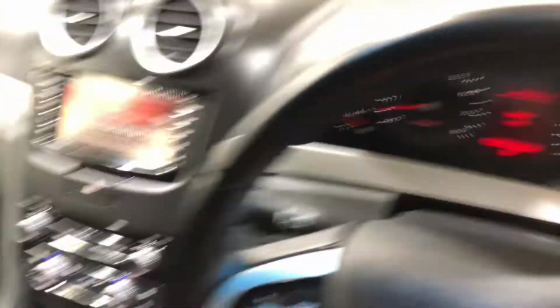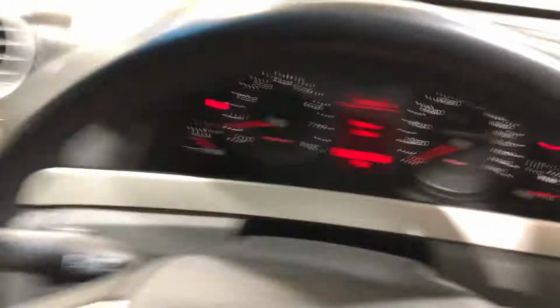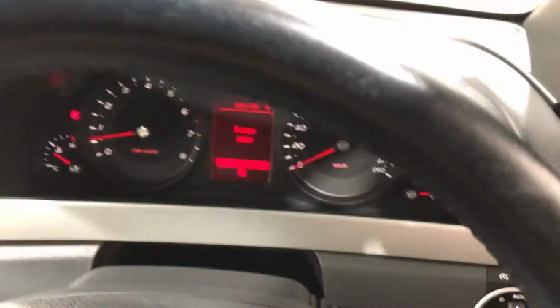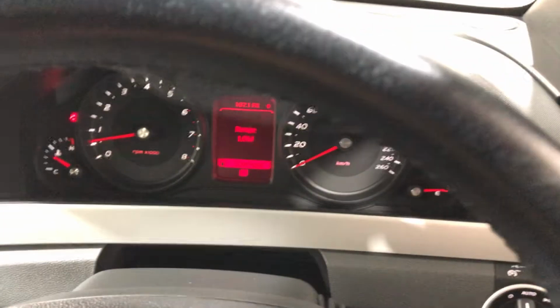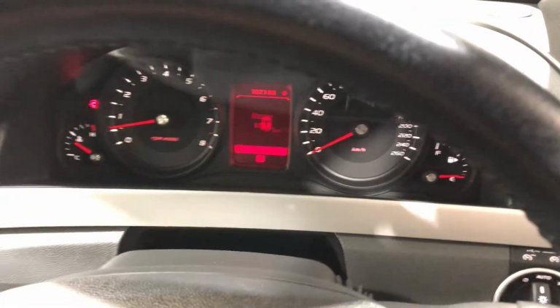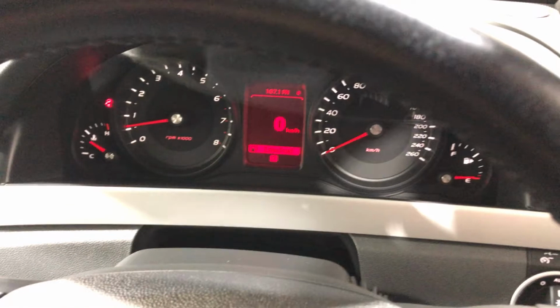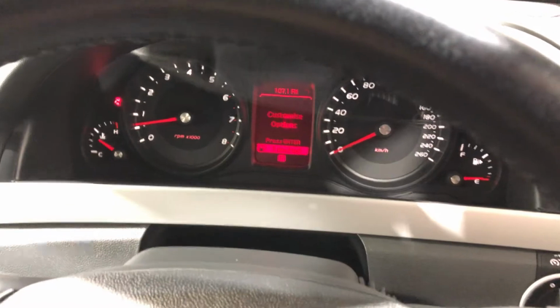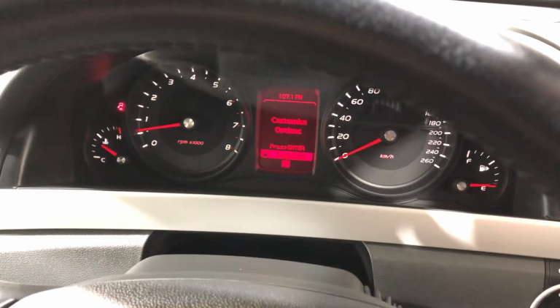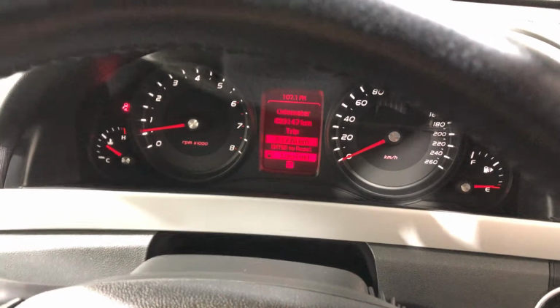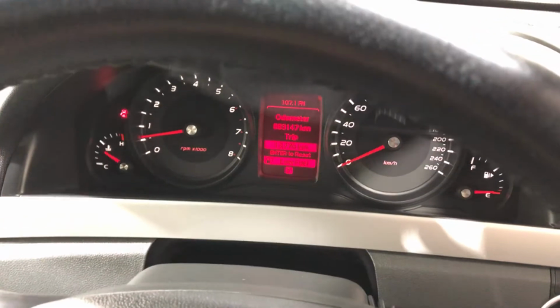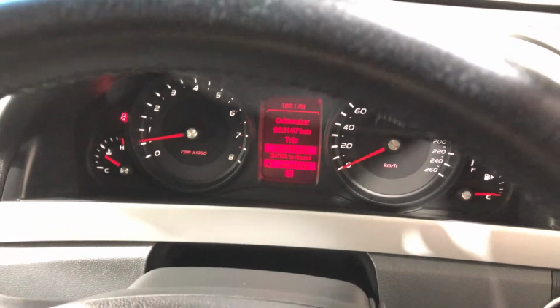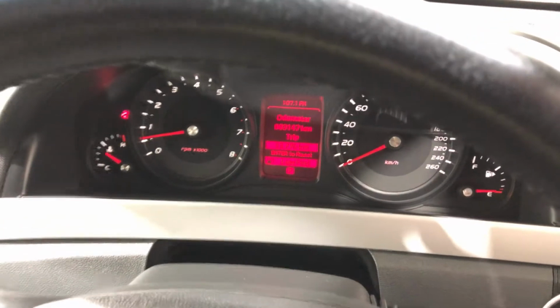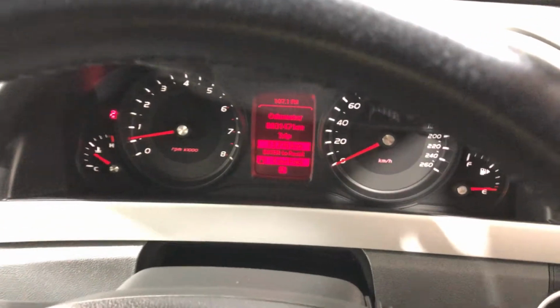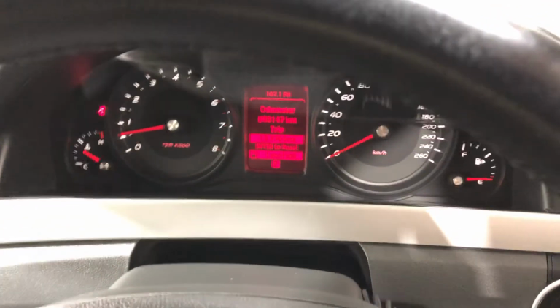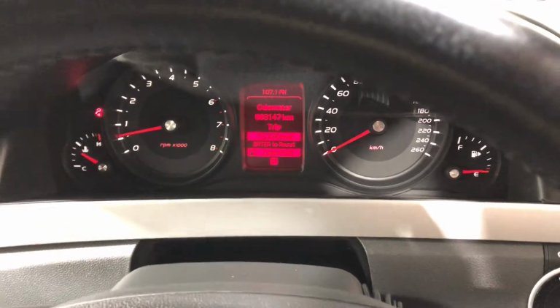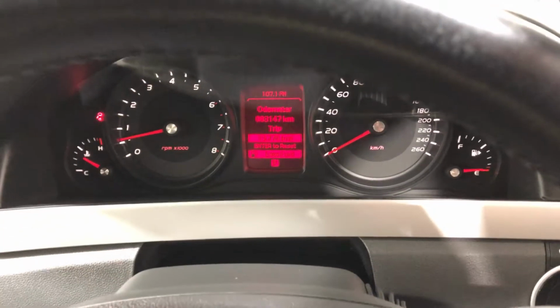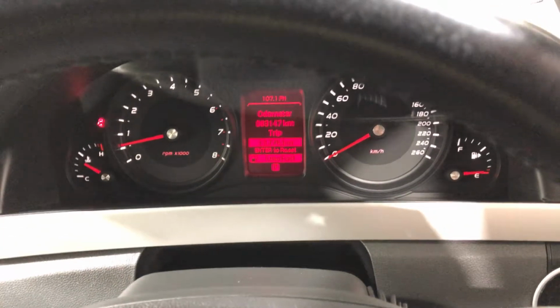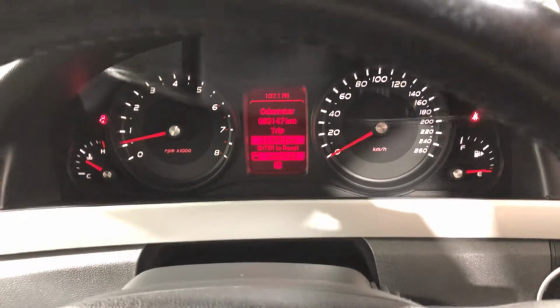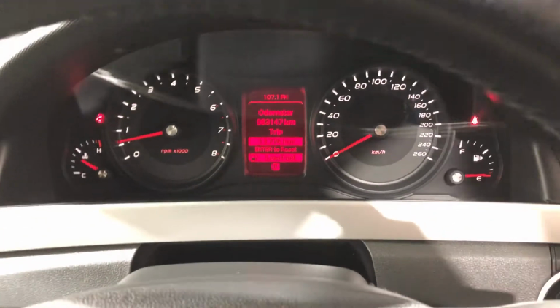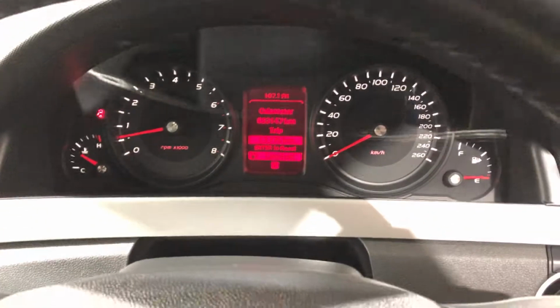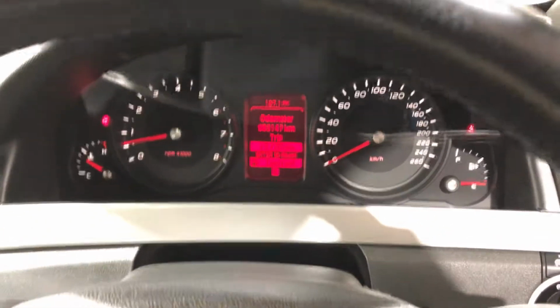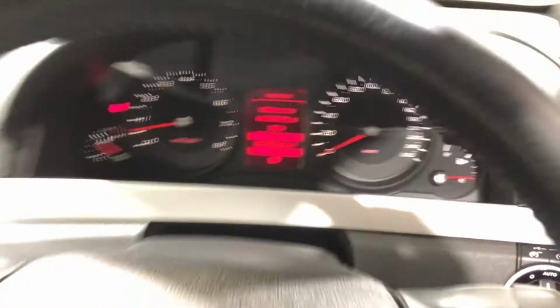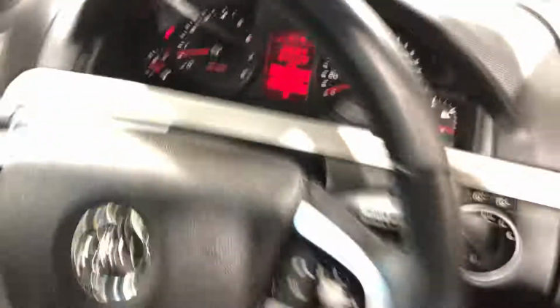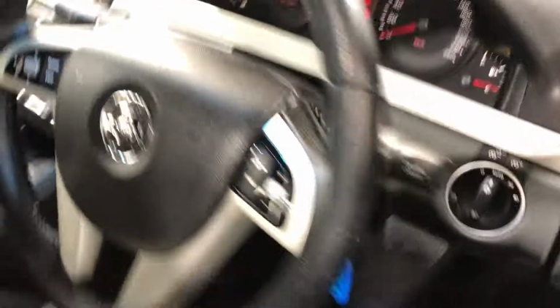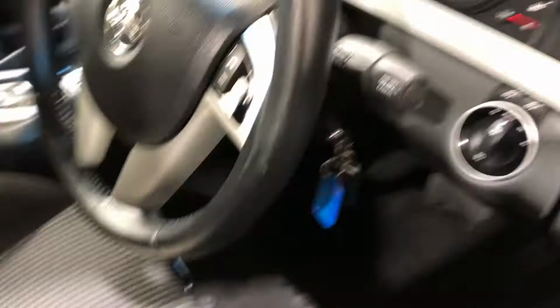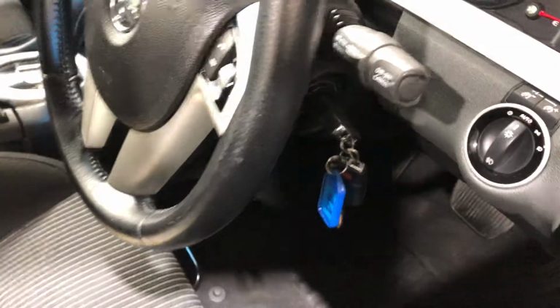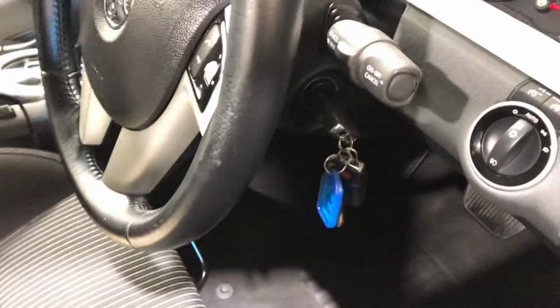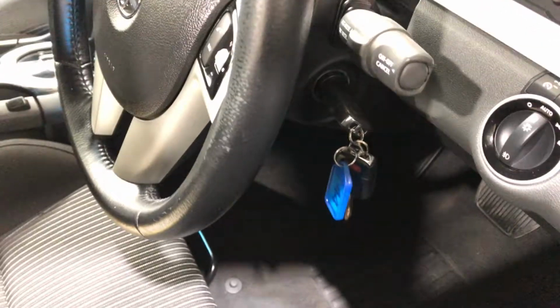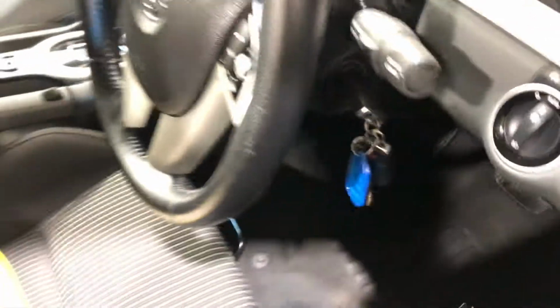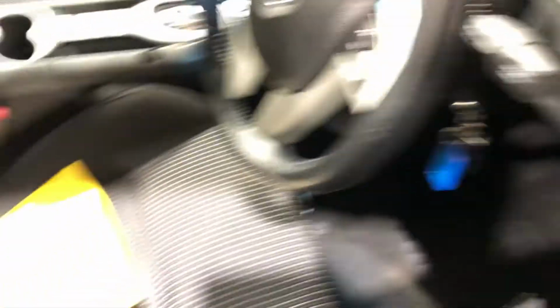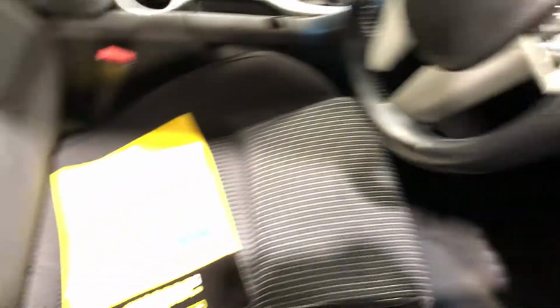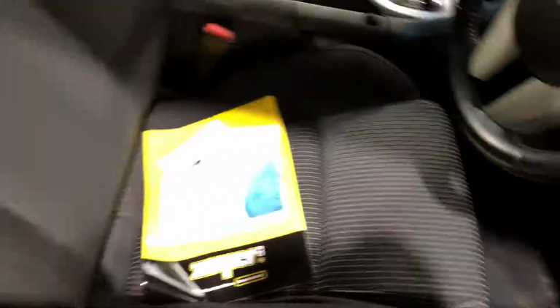This car has driven 83,000 kilometres on the clock with plenty of life left in it. It also comes with two sets of keys and a full set of books.